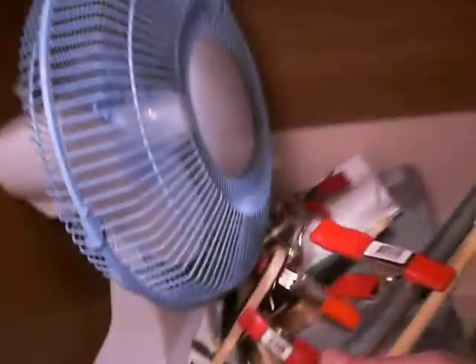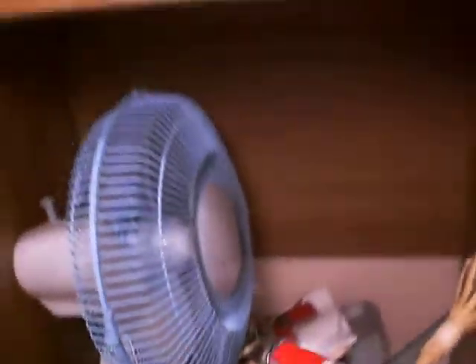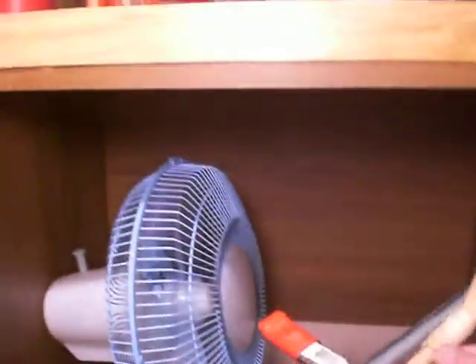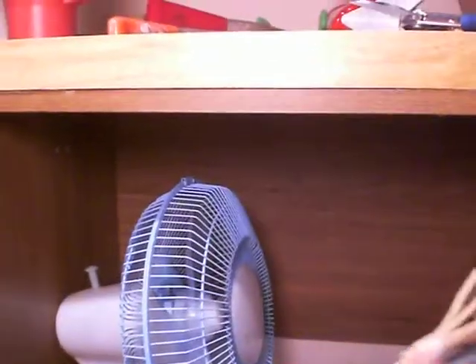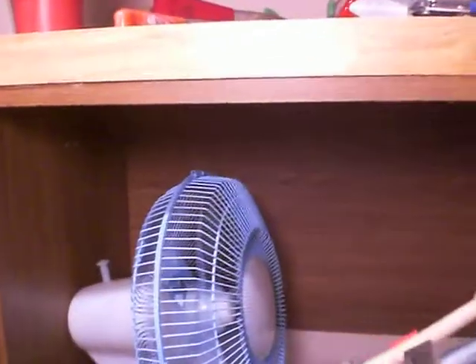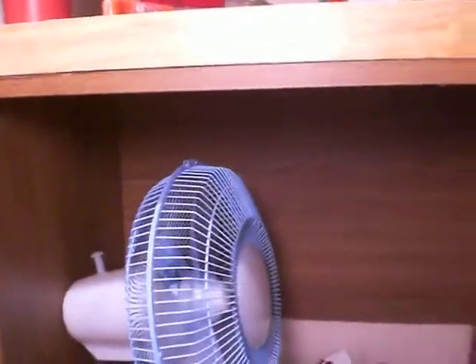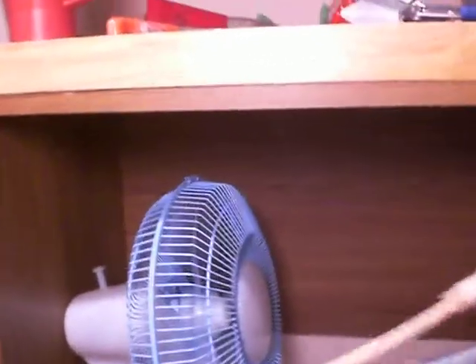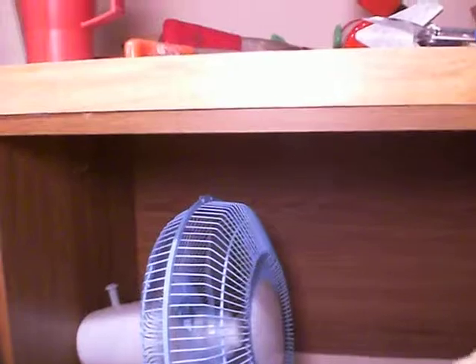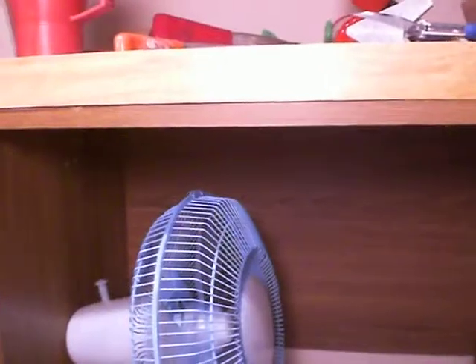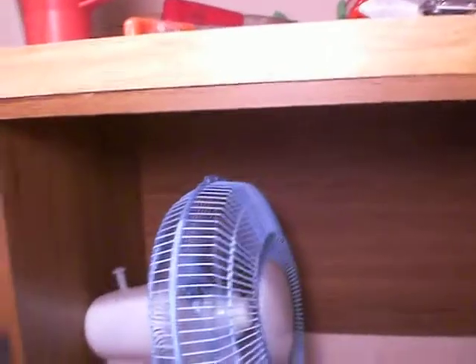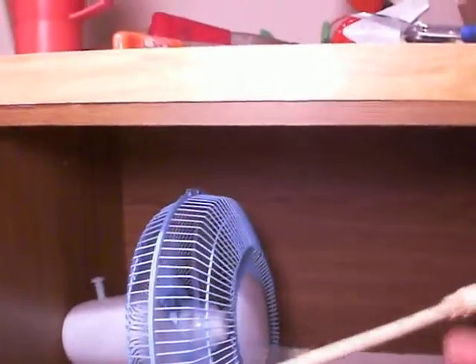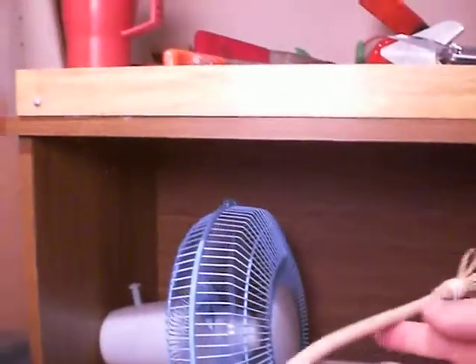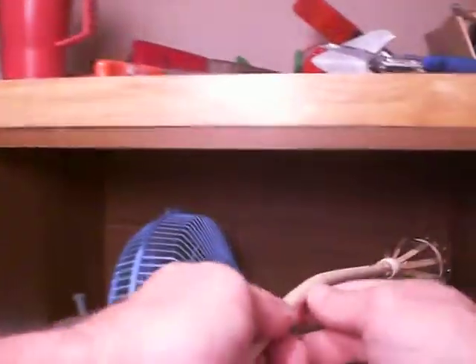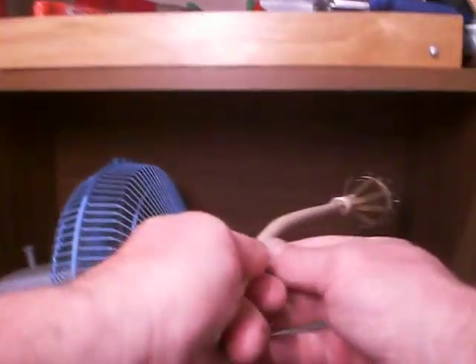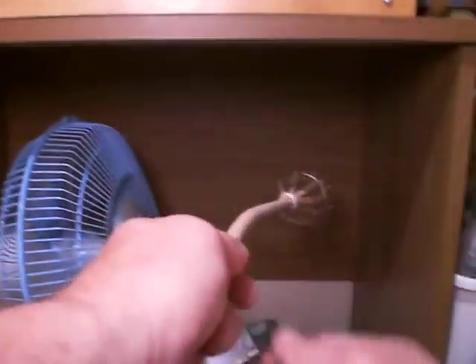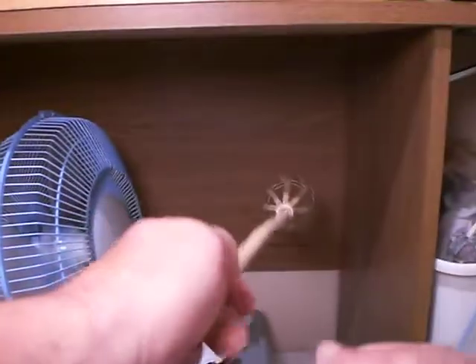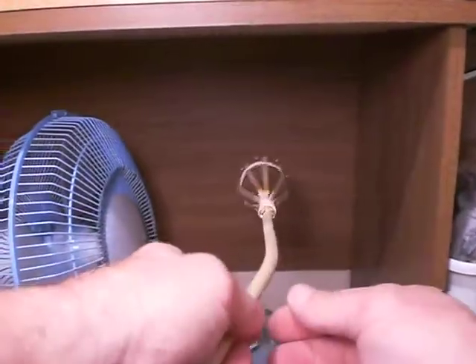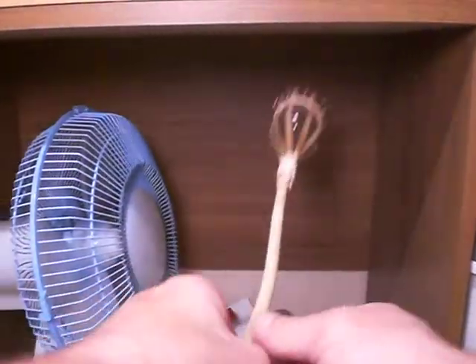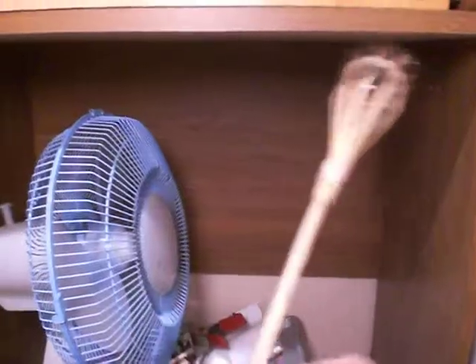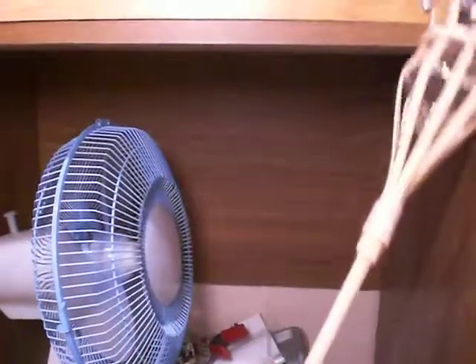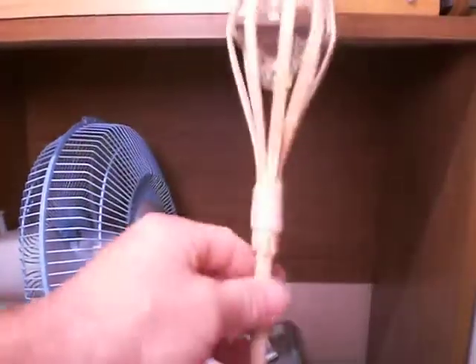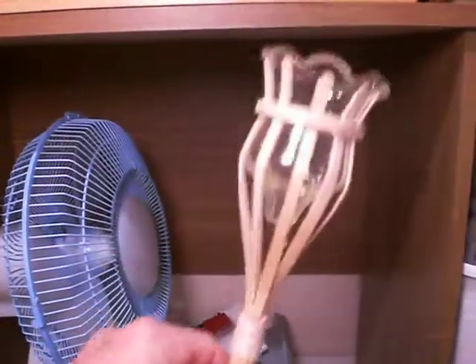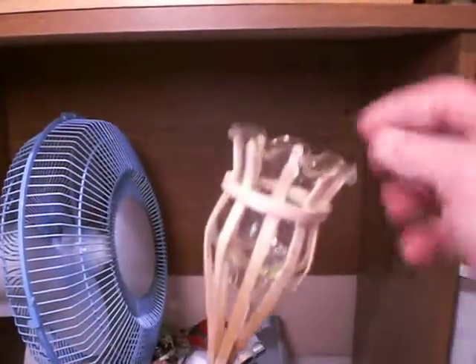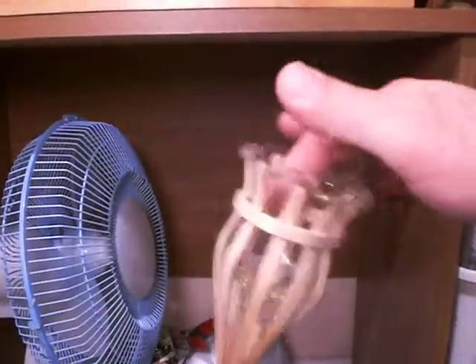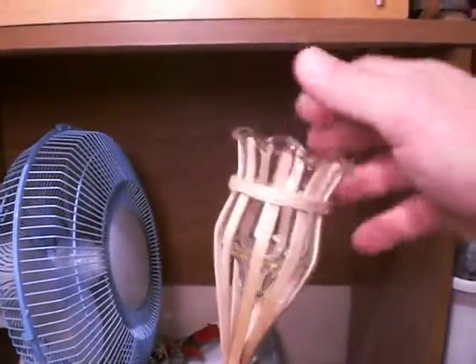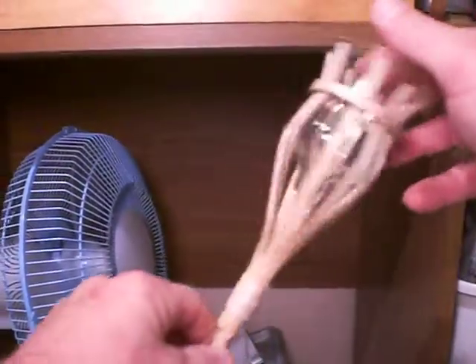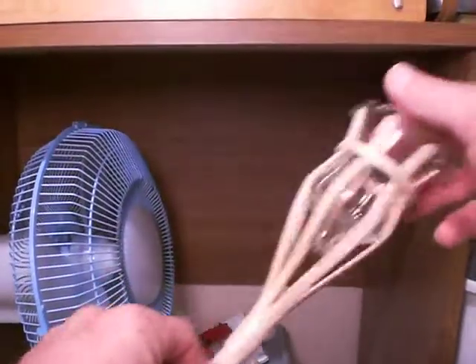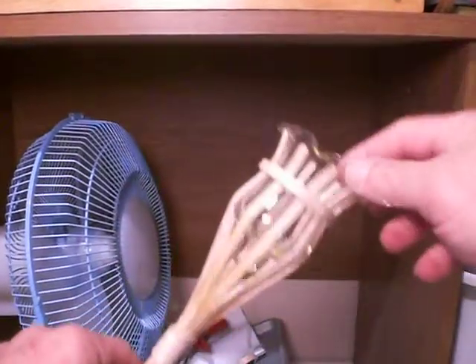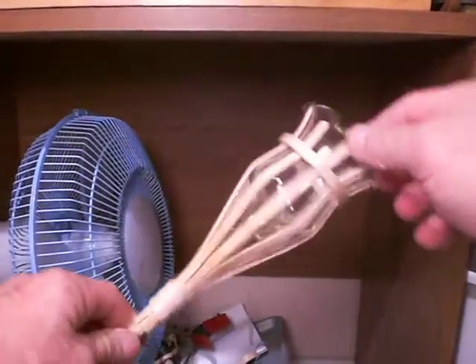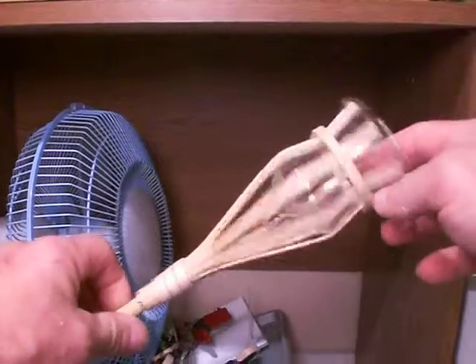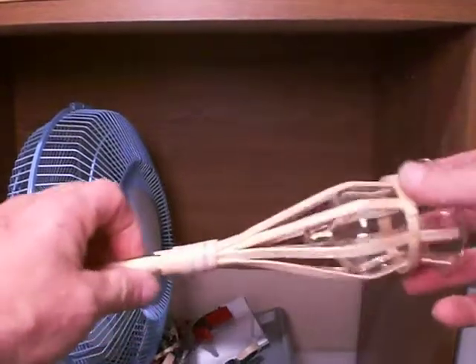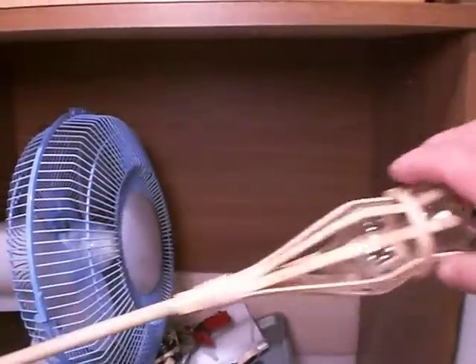This little contraption here — we wanted to bend this dowel to create the top of our little flowery glass piece, whatever we want to call that.